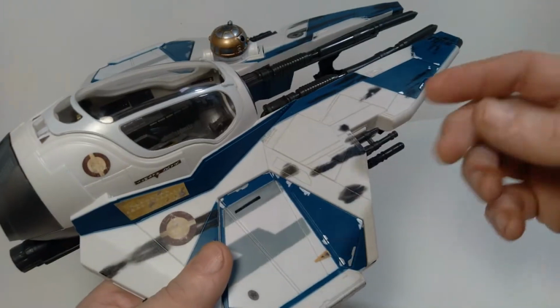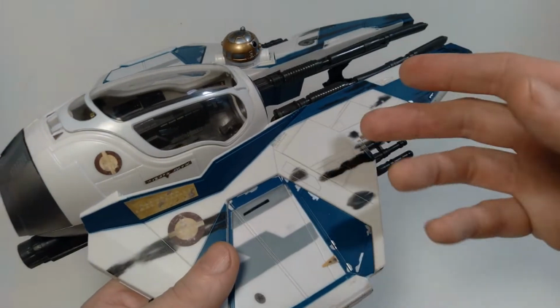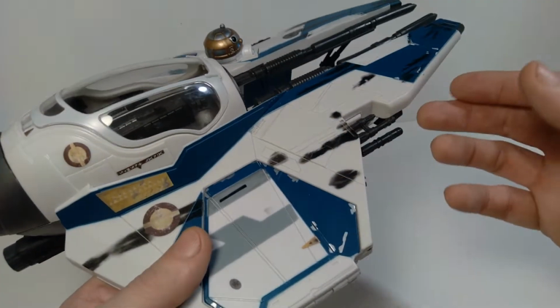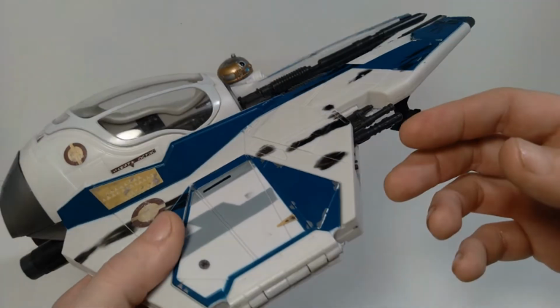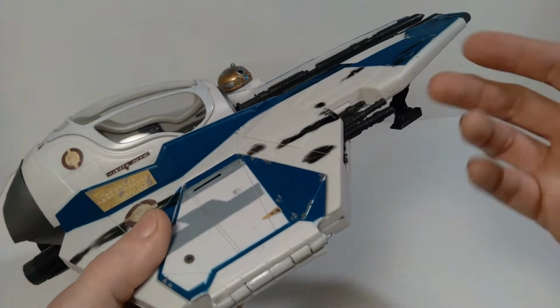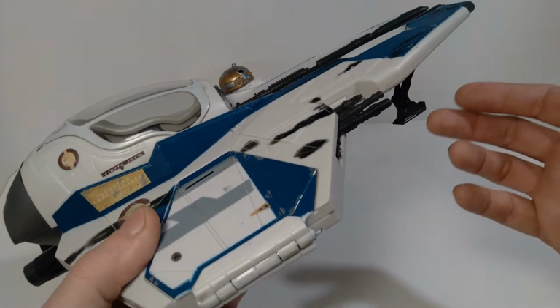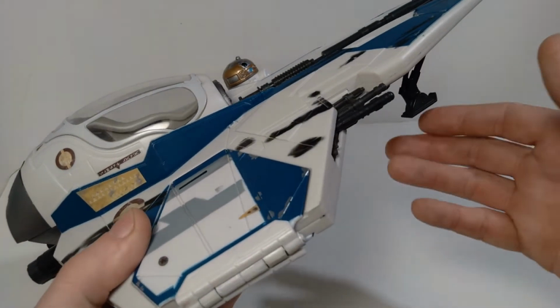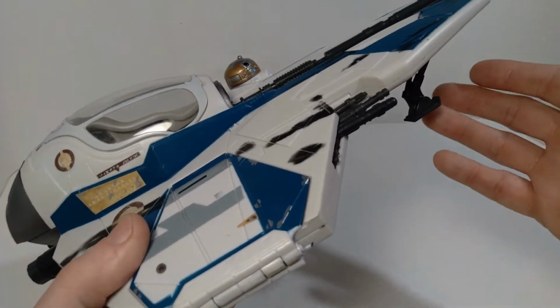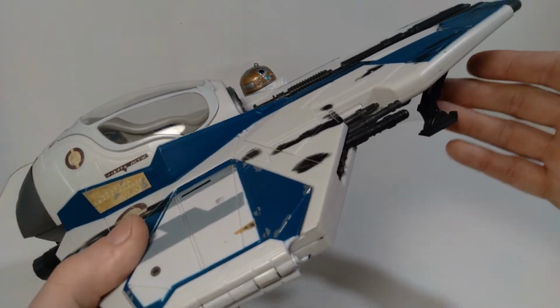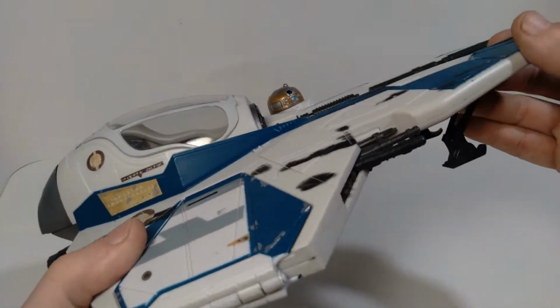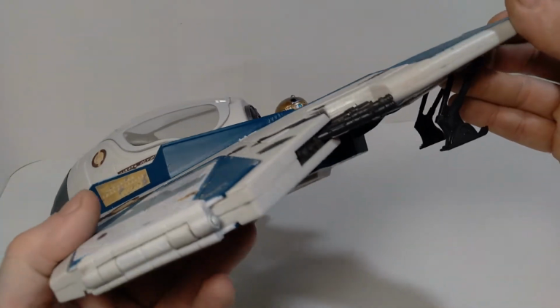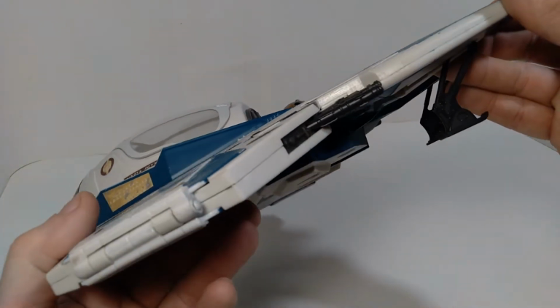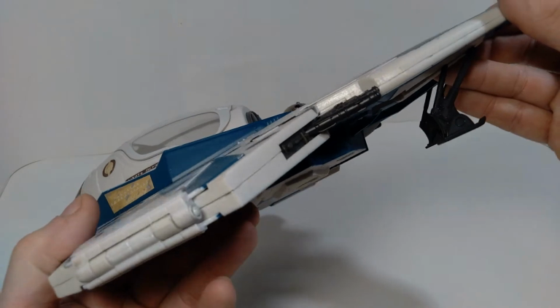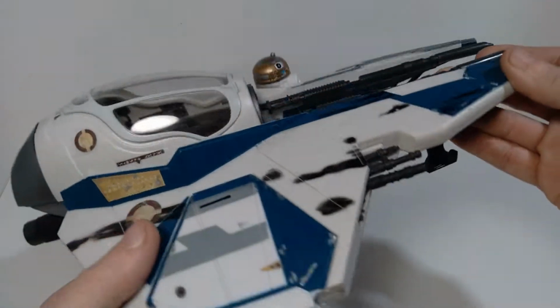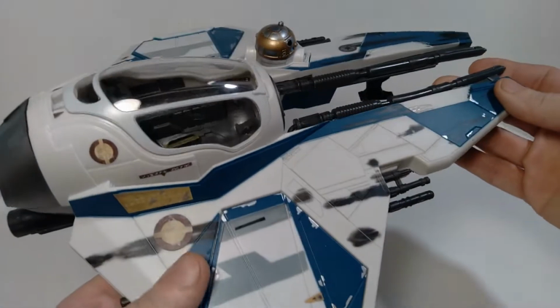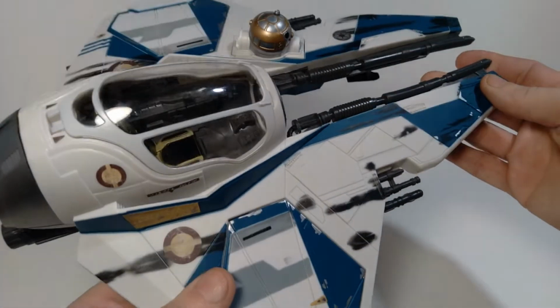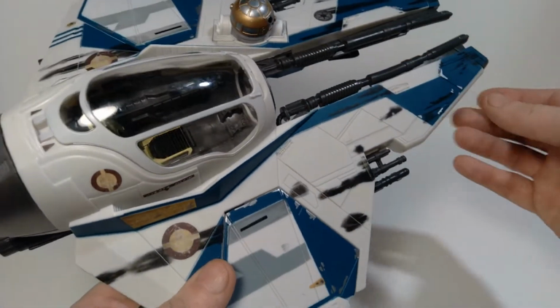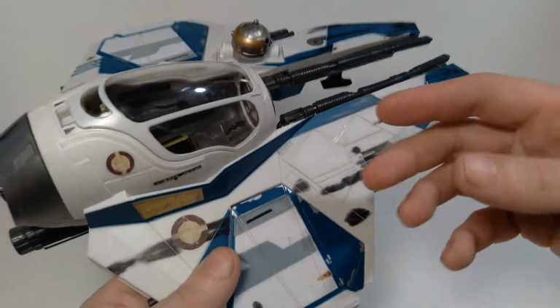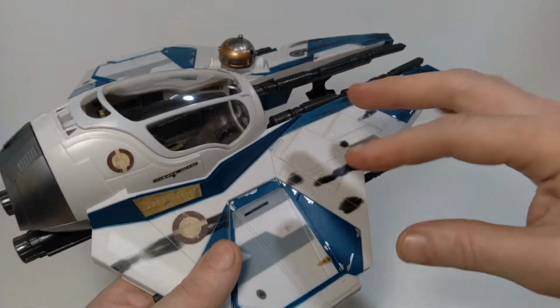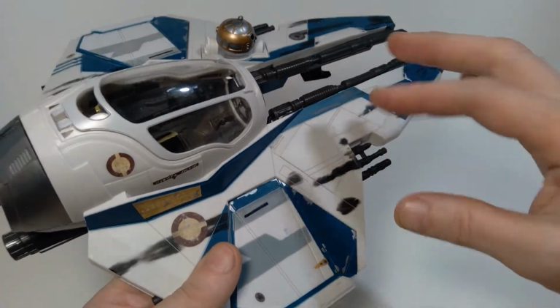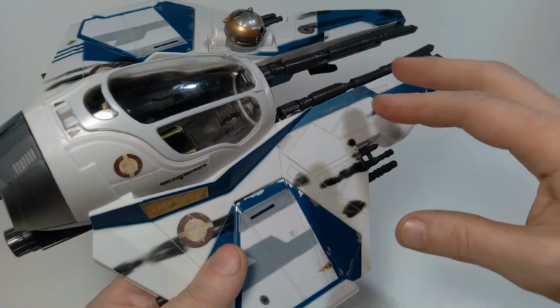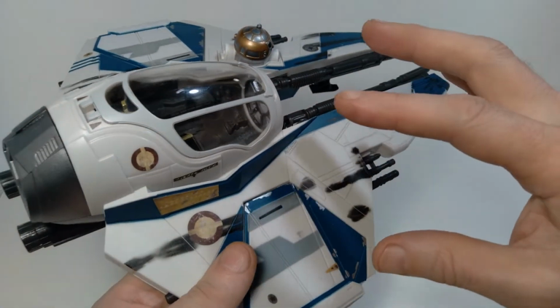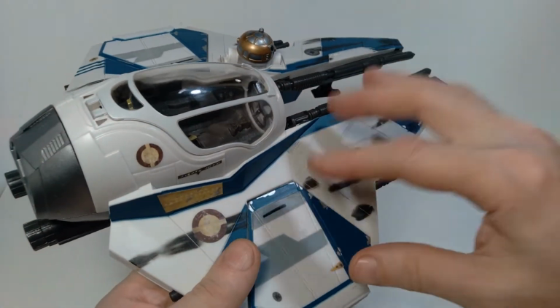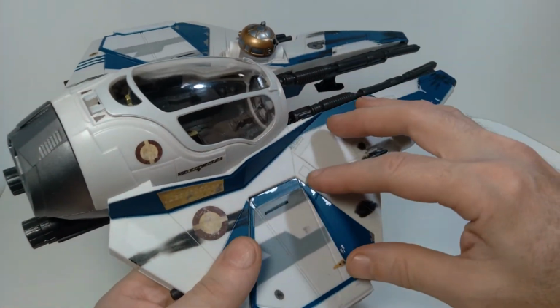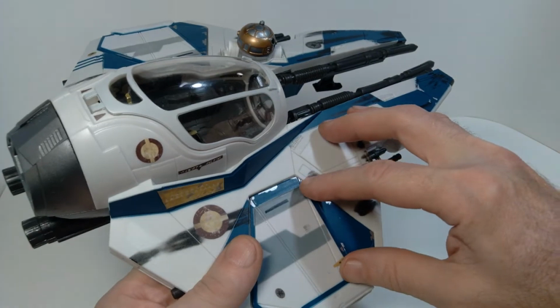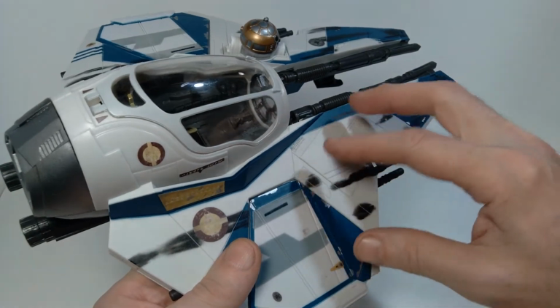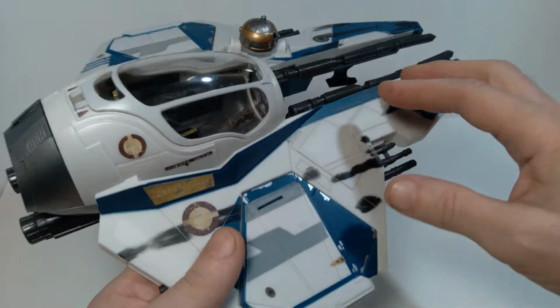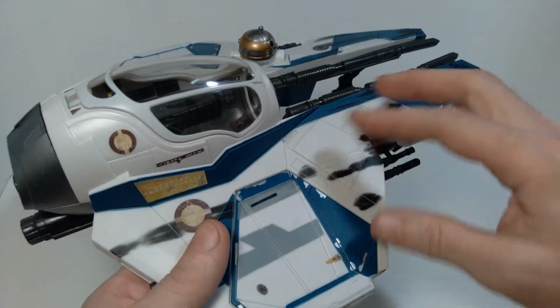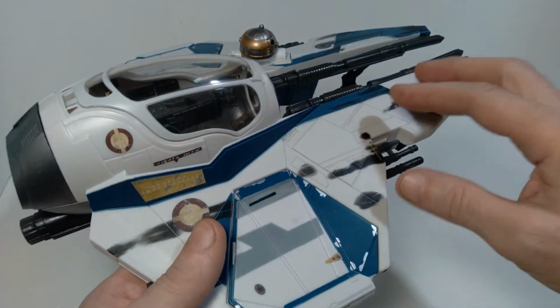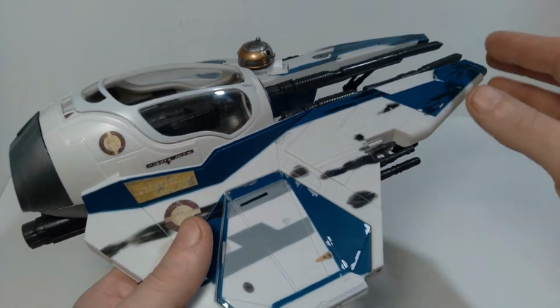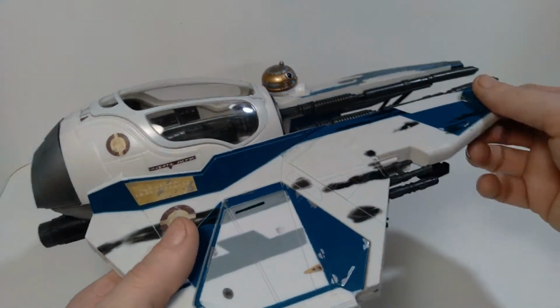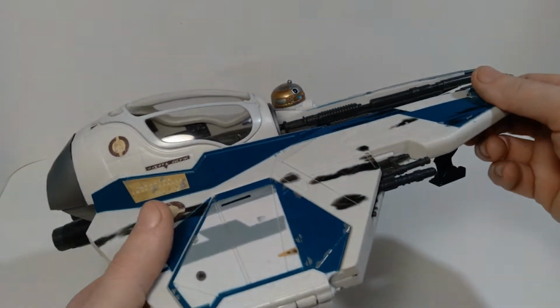I was able to pick this up on the secondary market. I believe I purchased this from Toy Whiz, and I believe it was maybe around $50 or $60.